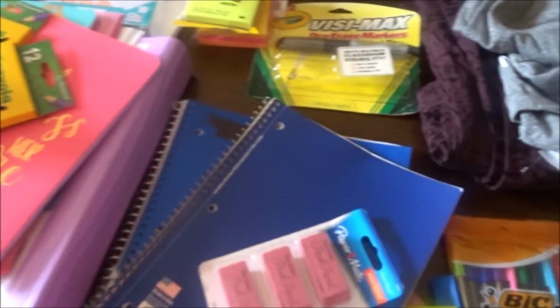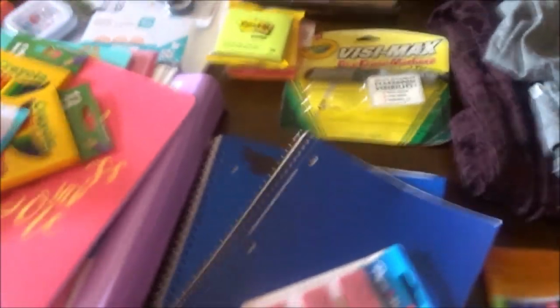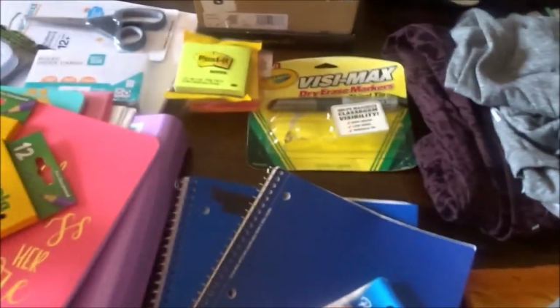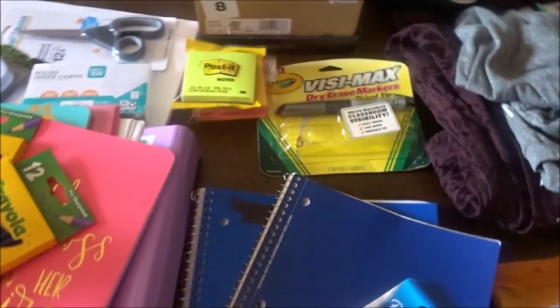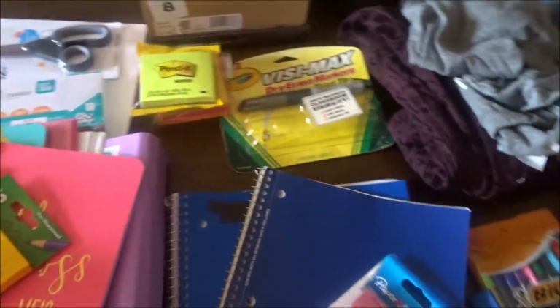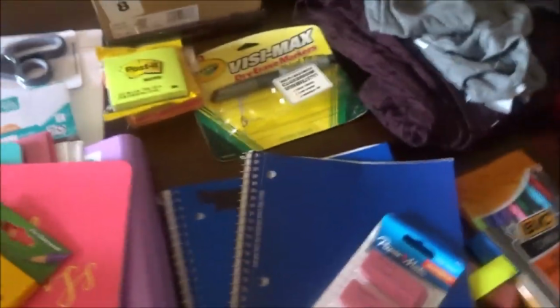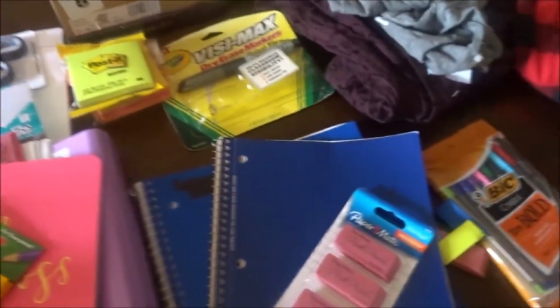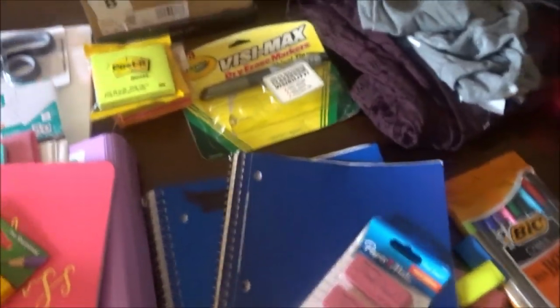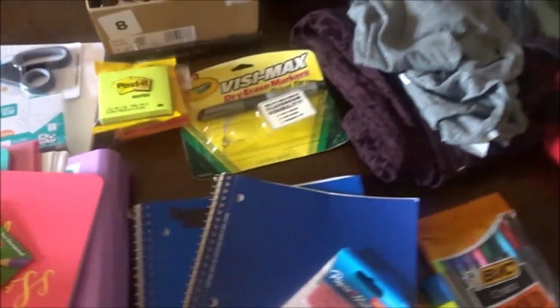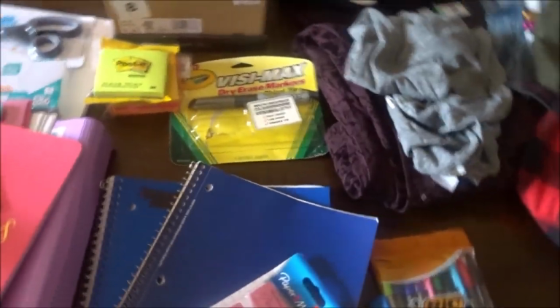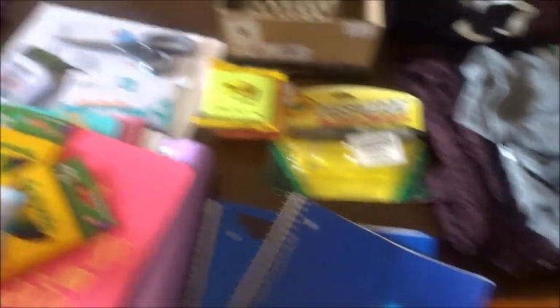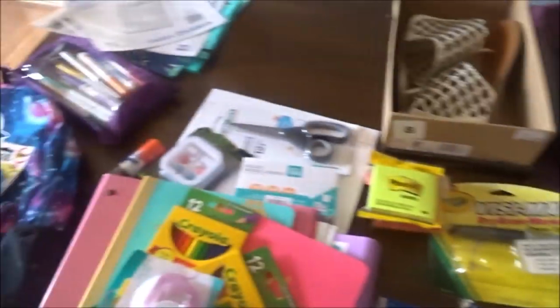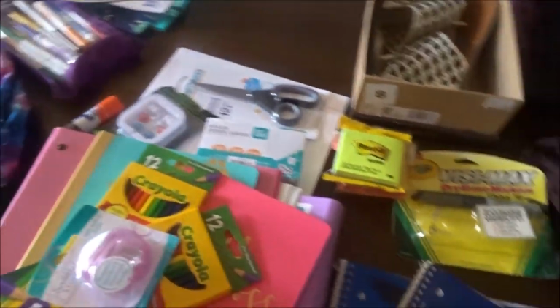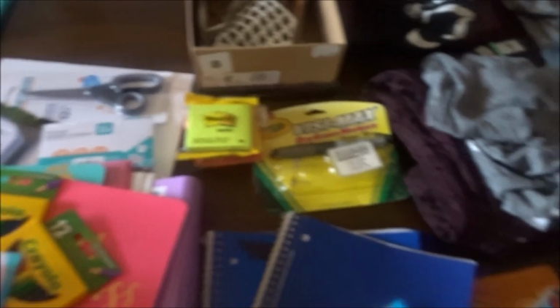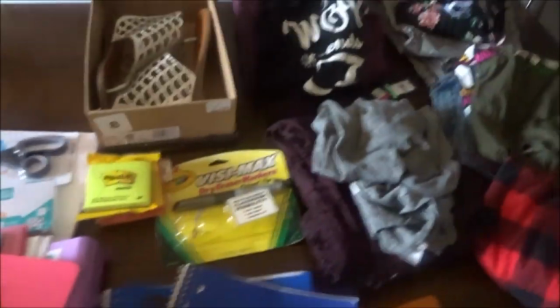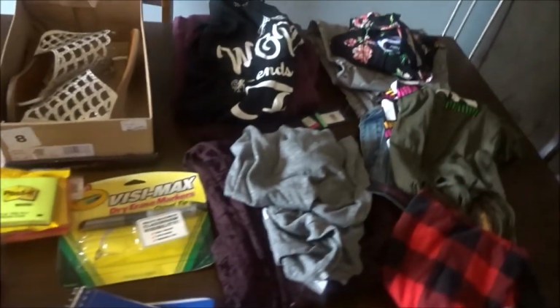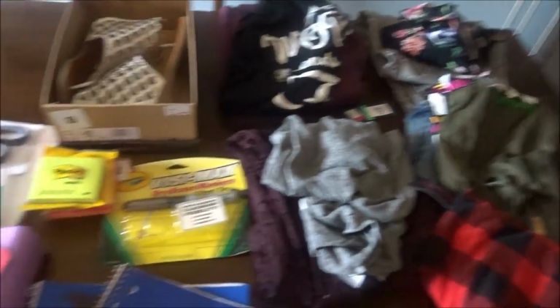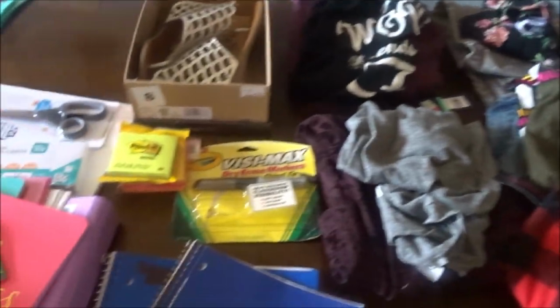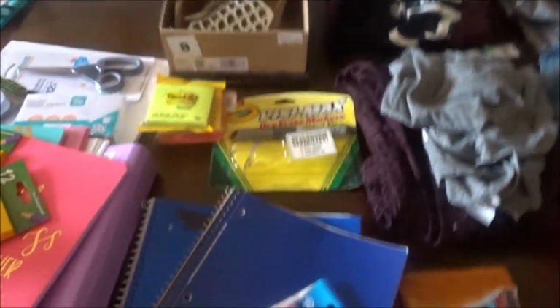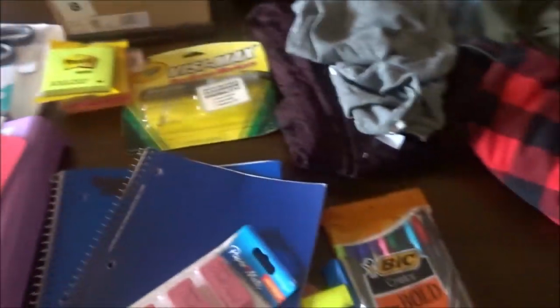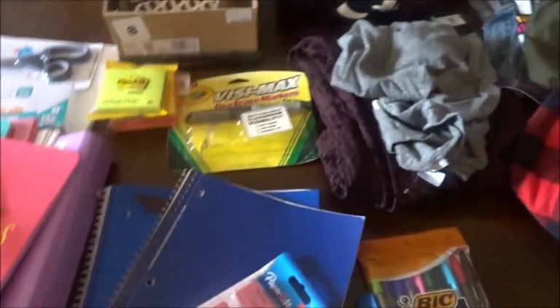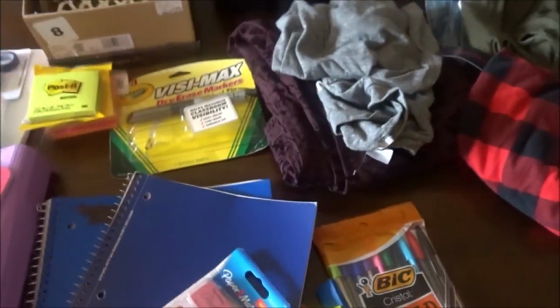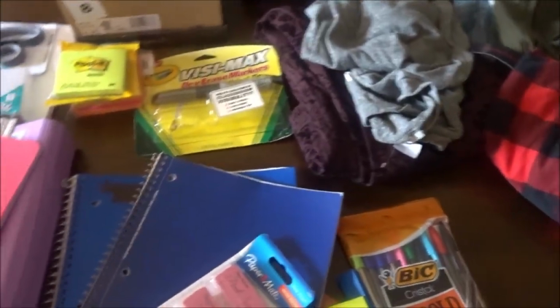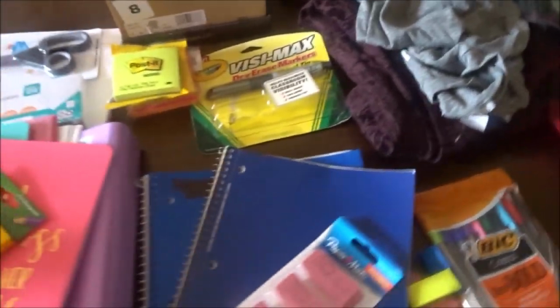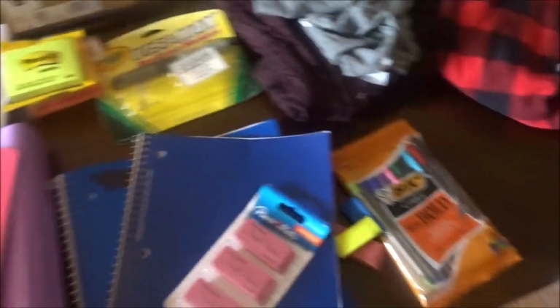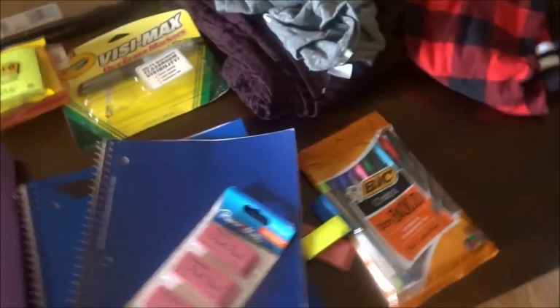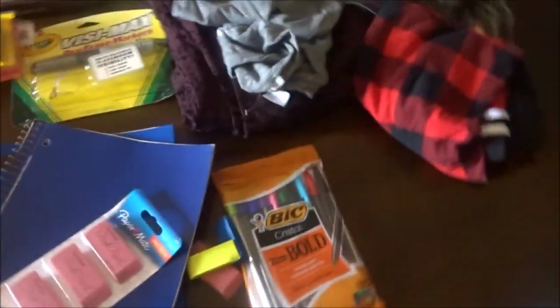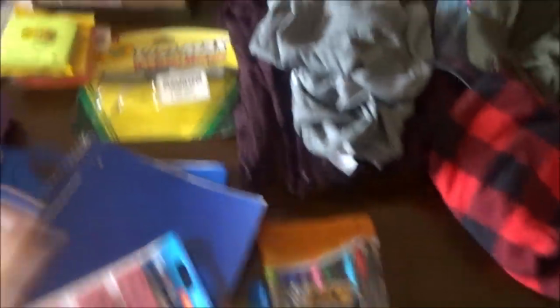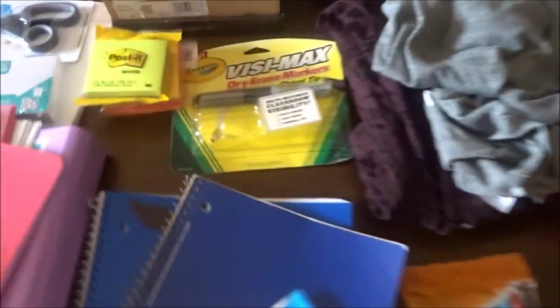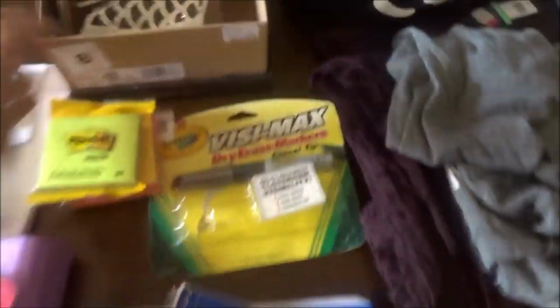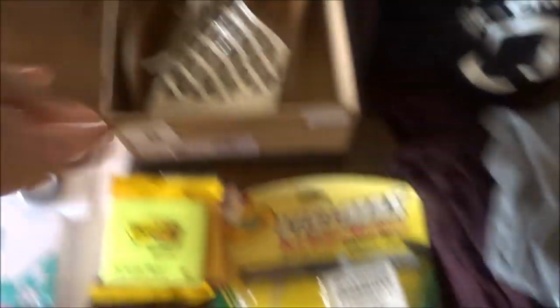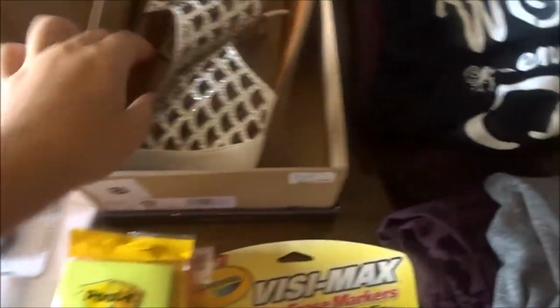Hey everyone! So today I'm going to be showing you guys my school supplies and my school clothes that I got. First things off, I'm going to show you guys my shoes.